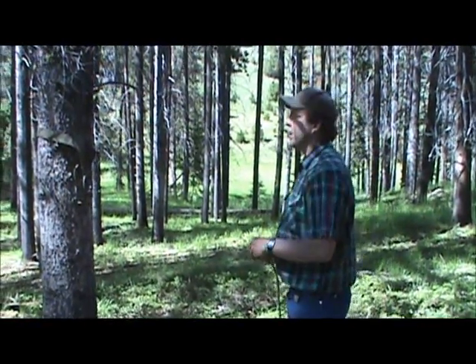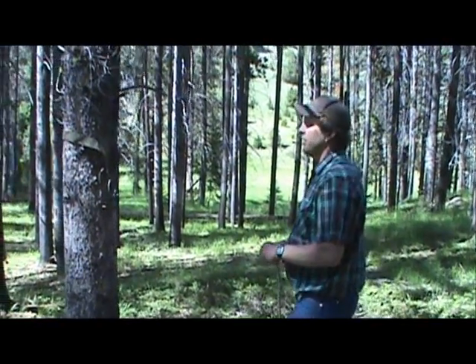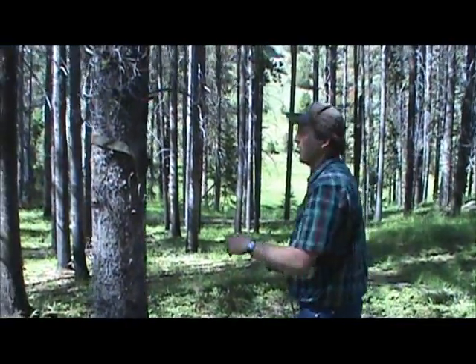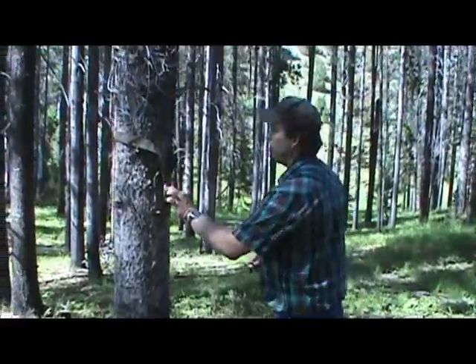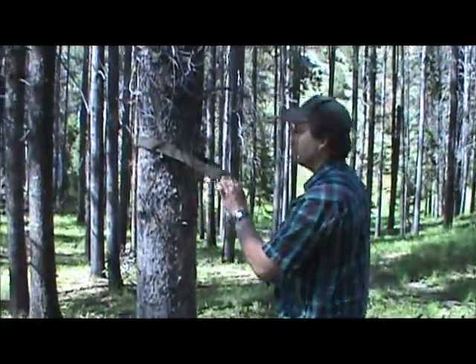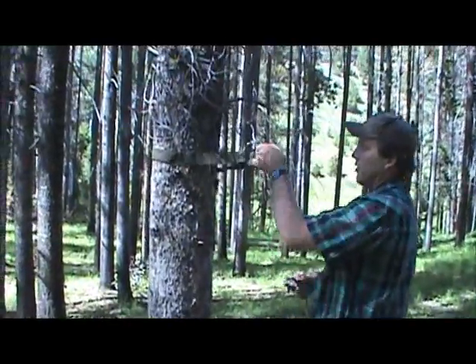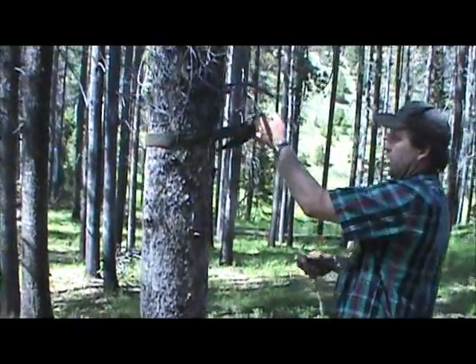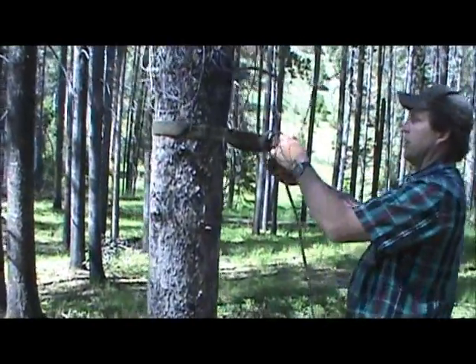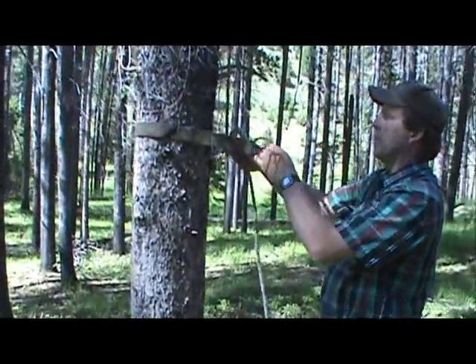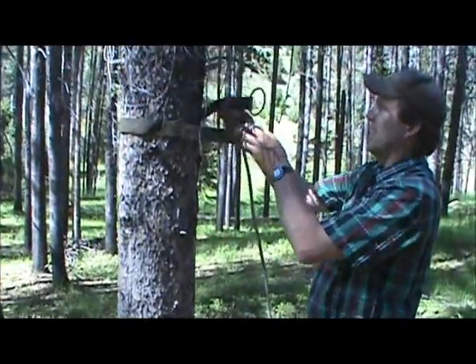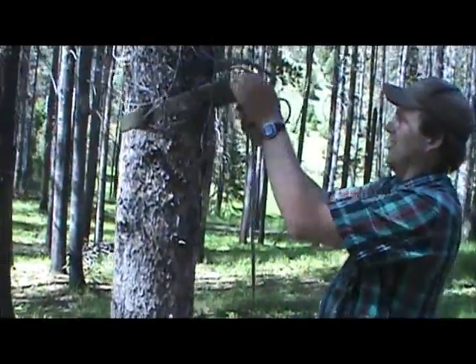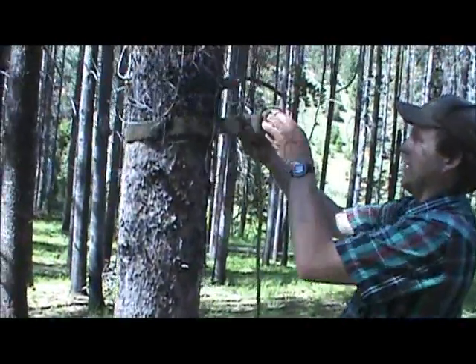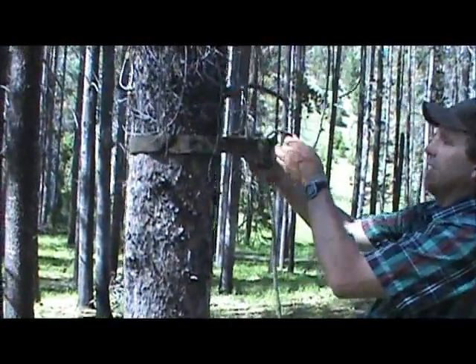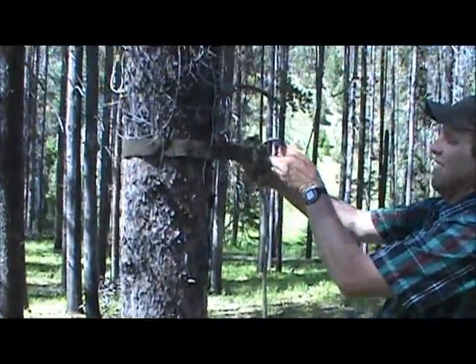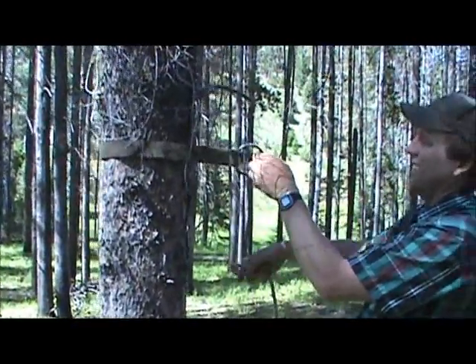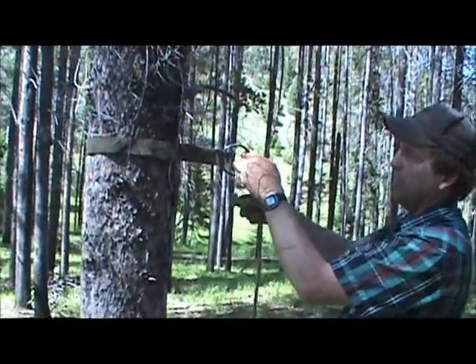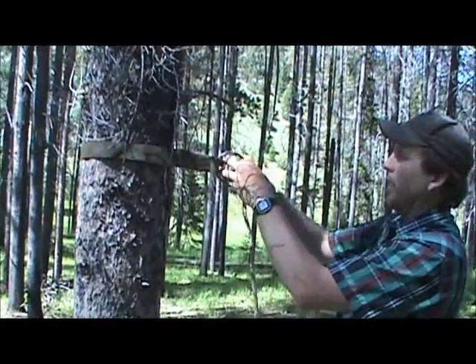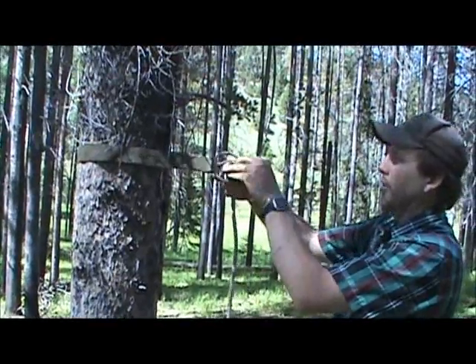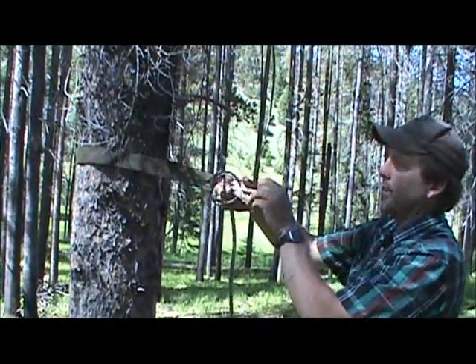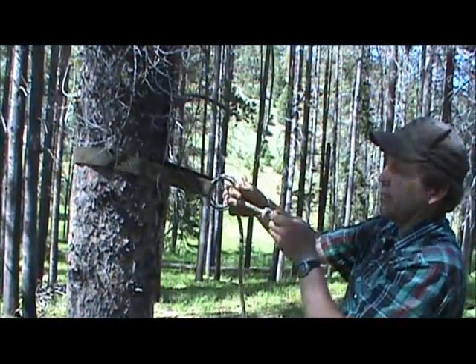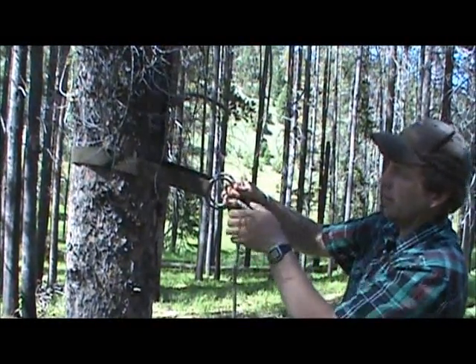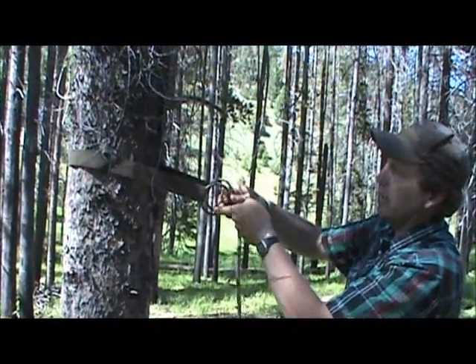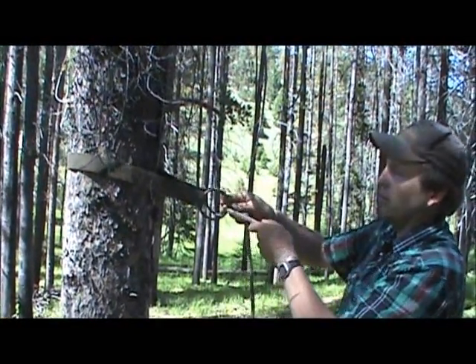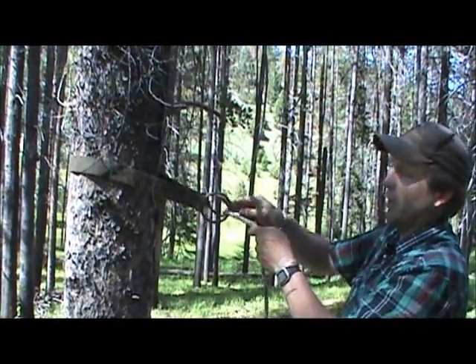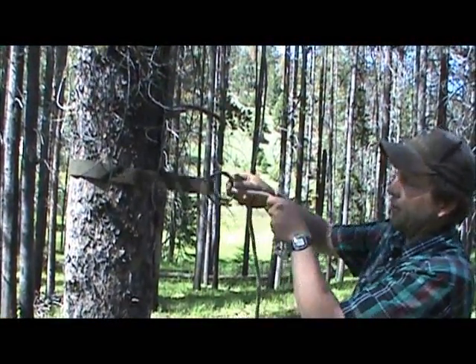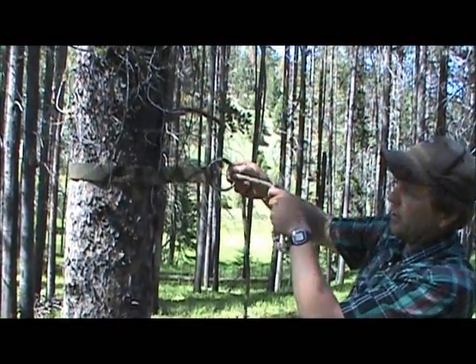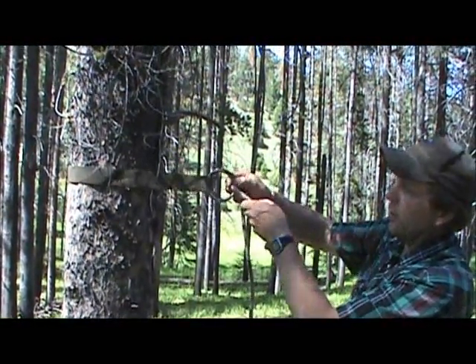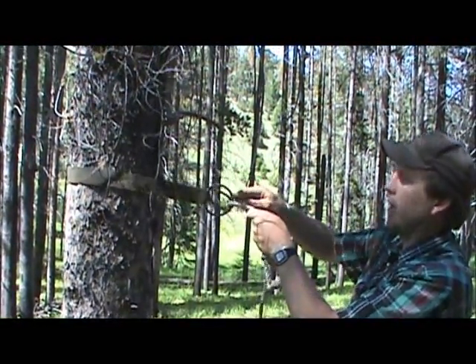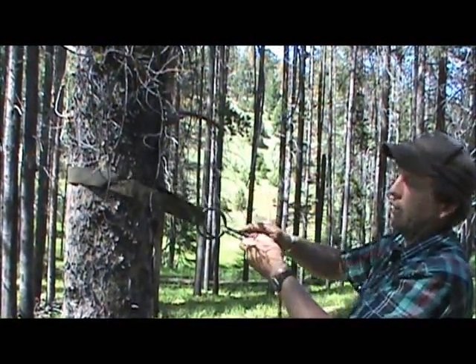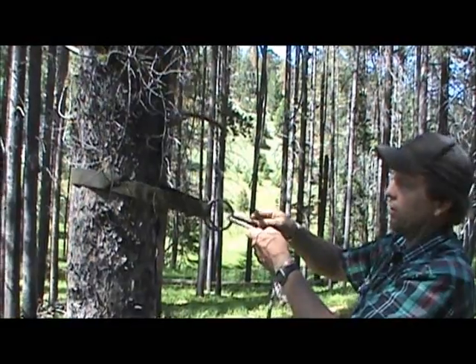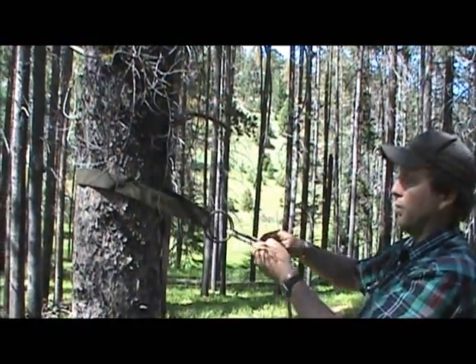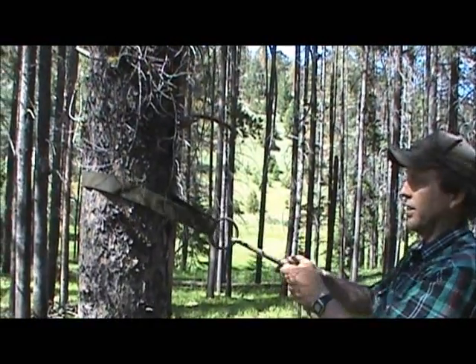If you are on federal lands, you should use these tree saver straps so you don't ring the trees. You can just make these out of a set of old seat belts, or use two-inch nylon webbing and just sew a couple rings in.